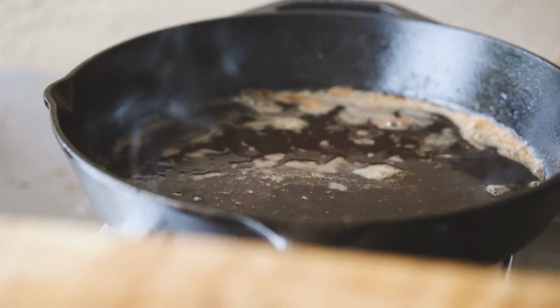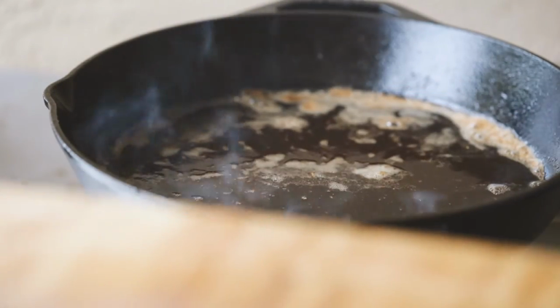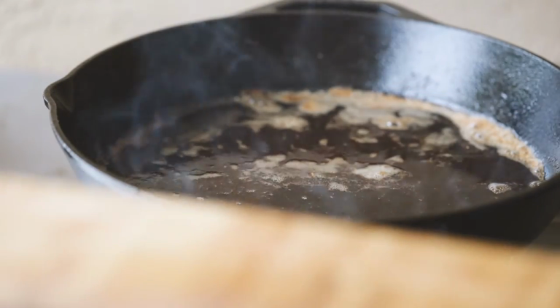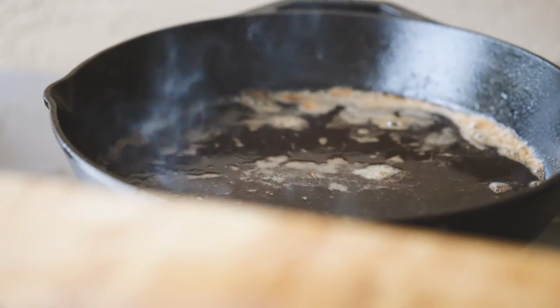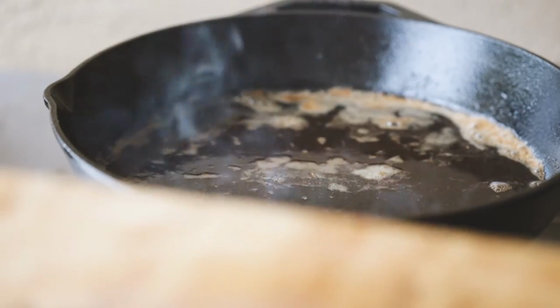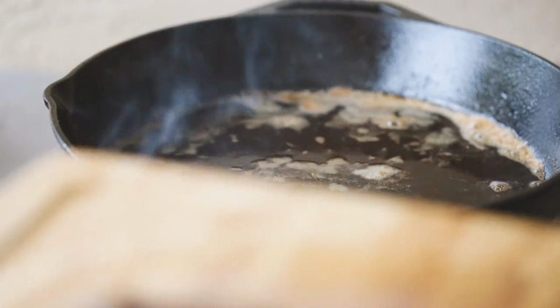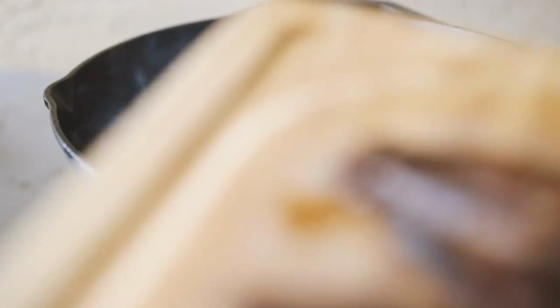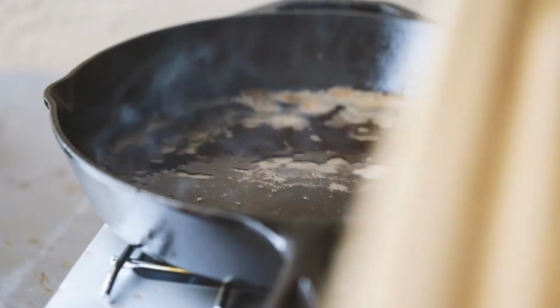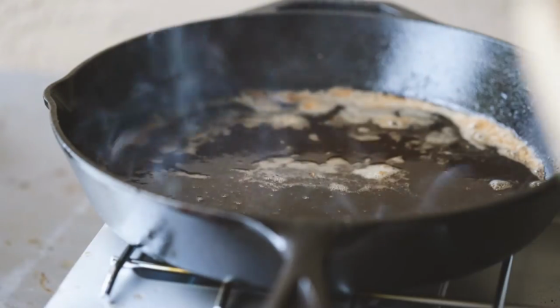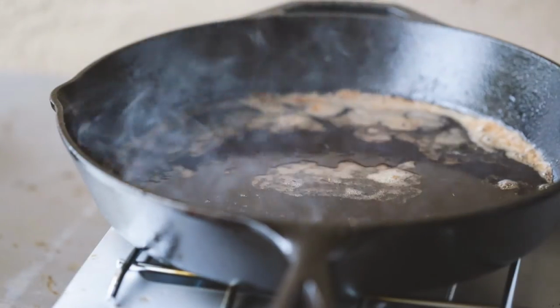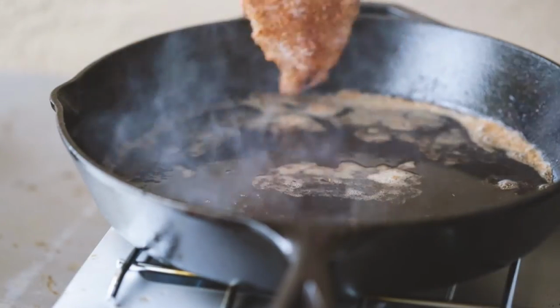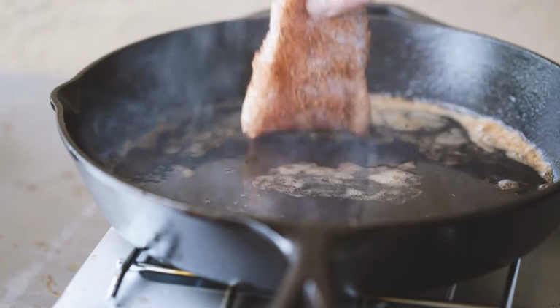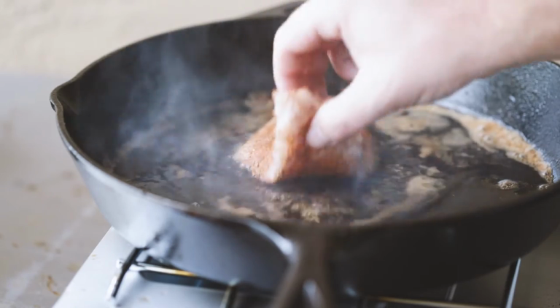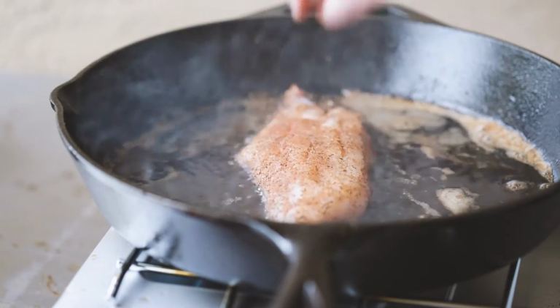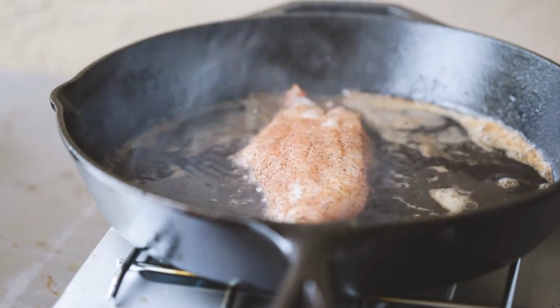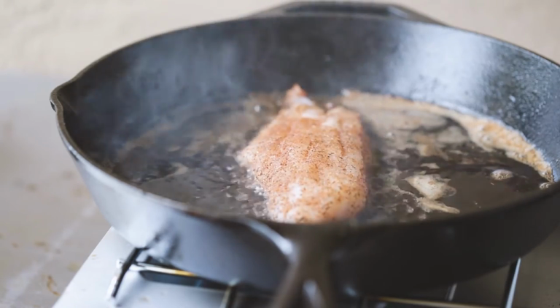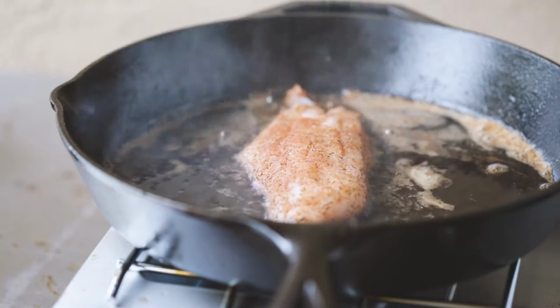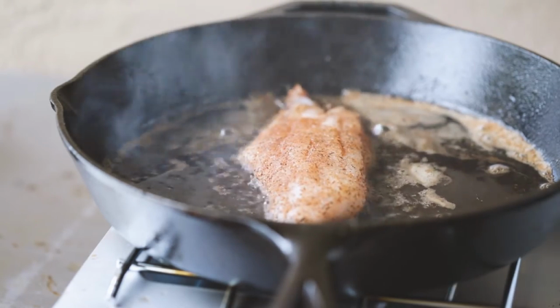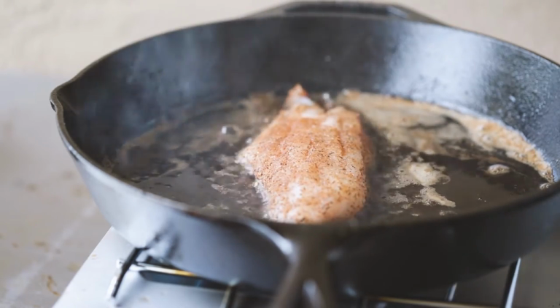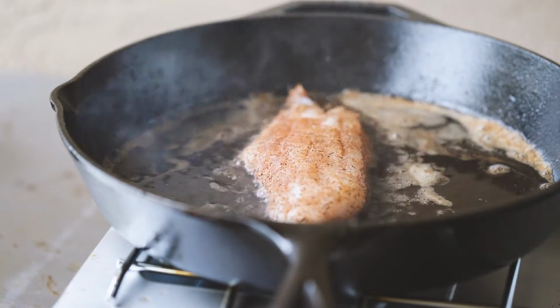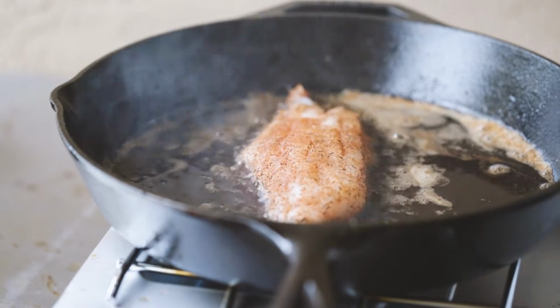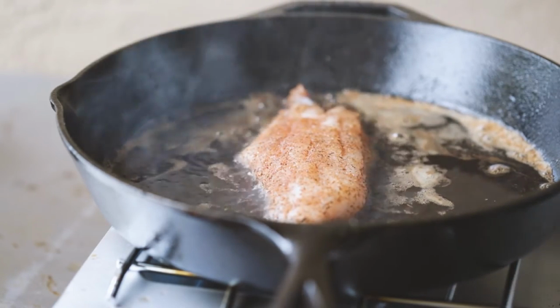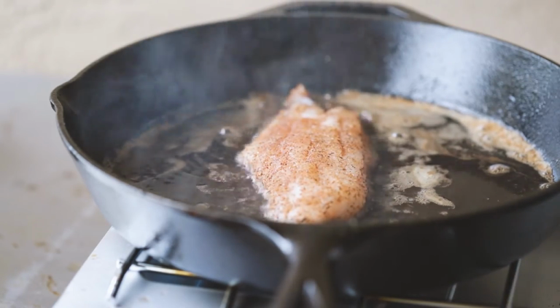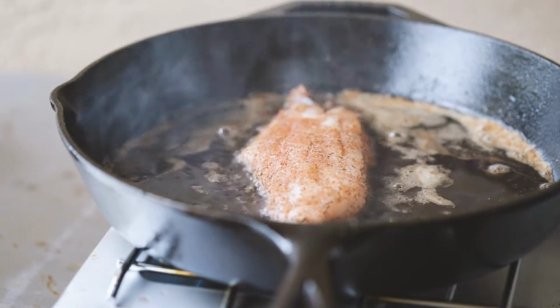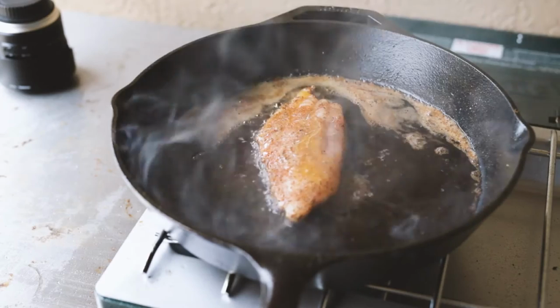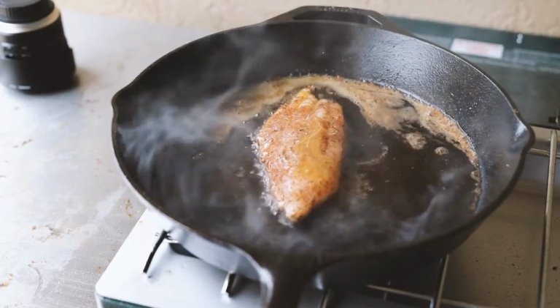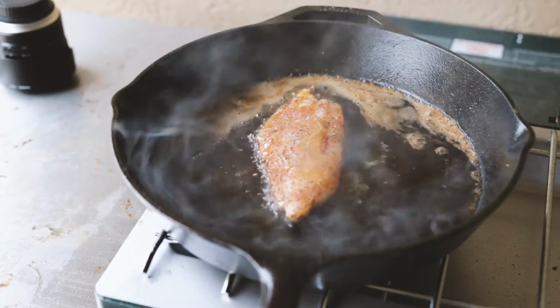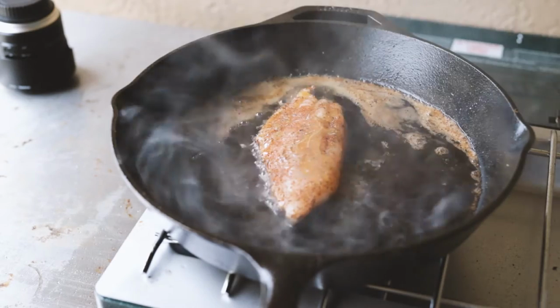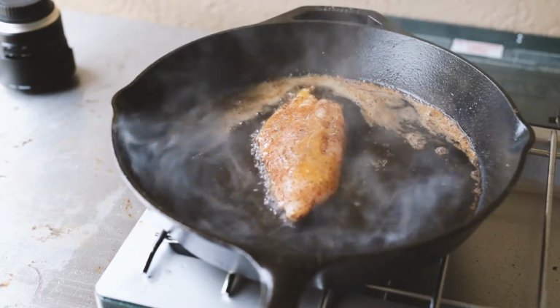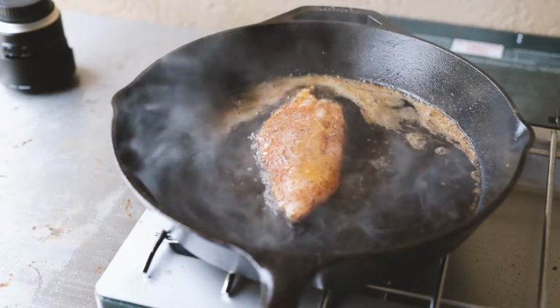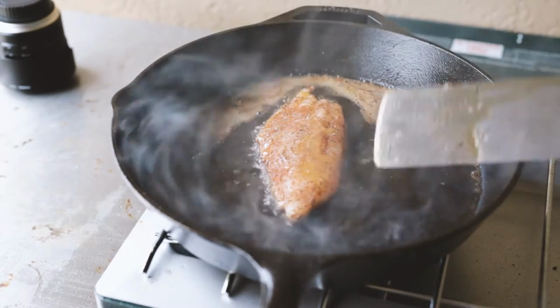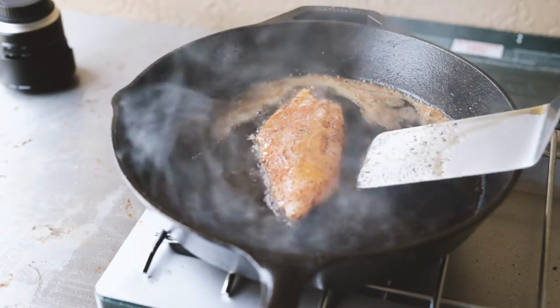I'm going to do one more piece of fish — I had three. I did two on the first run because I didn't want to overcrowd the pan, so this will just be a quick run here, just to kind of see the process getting a little quicker.